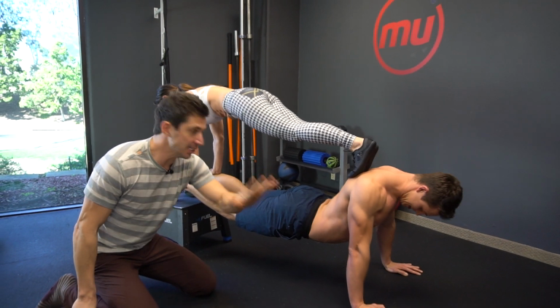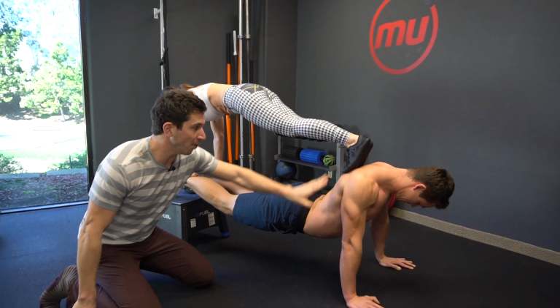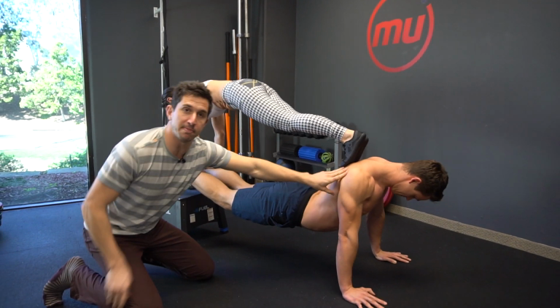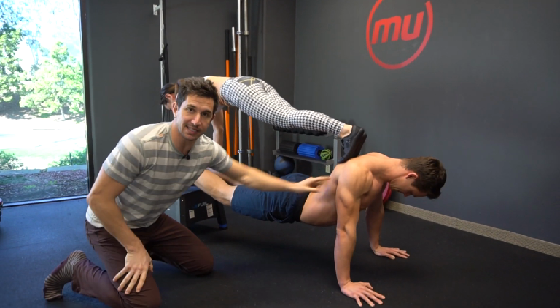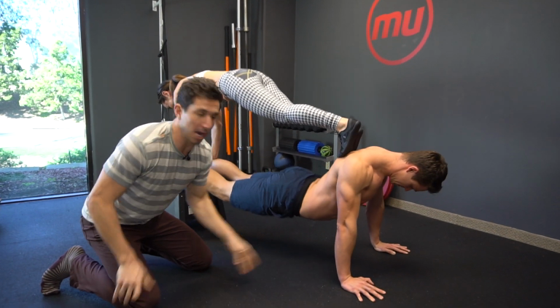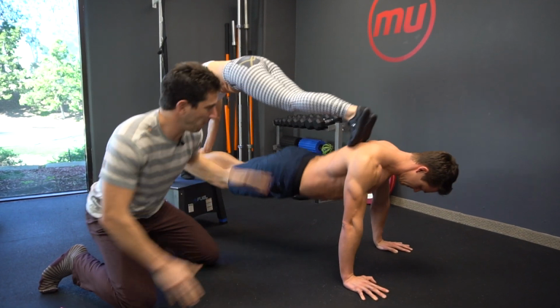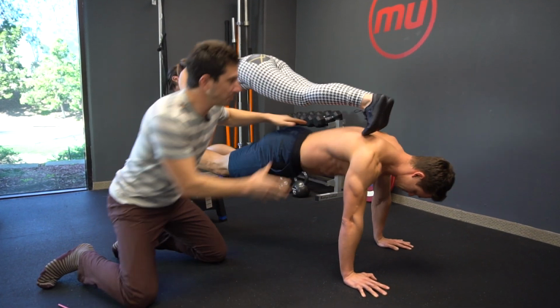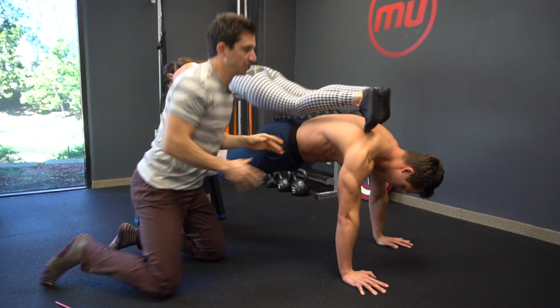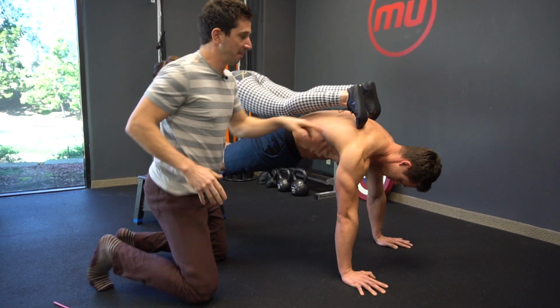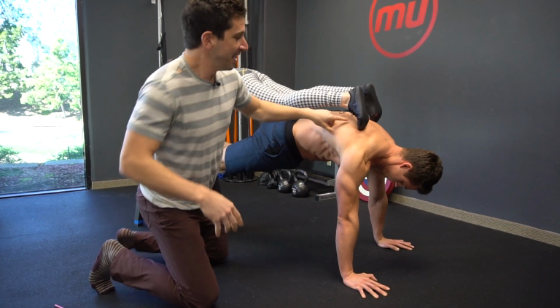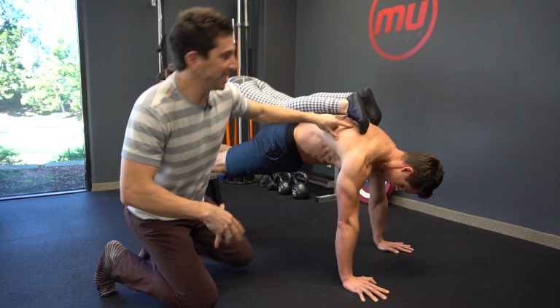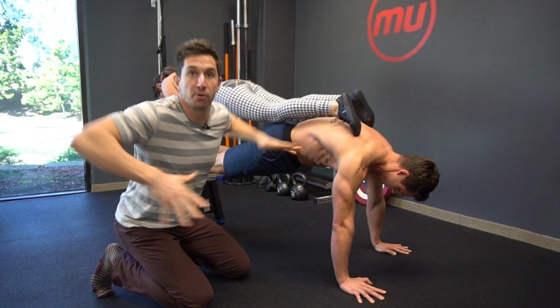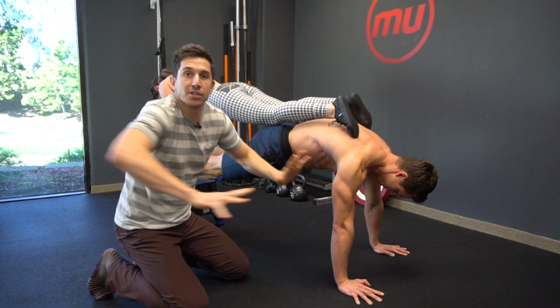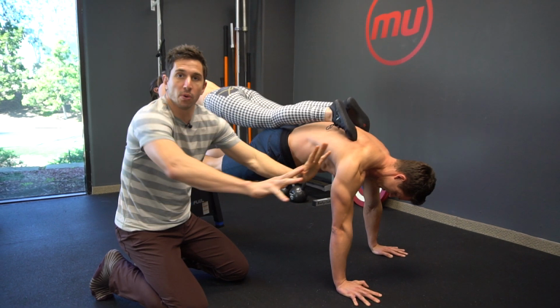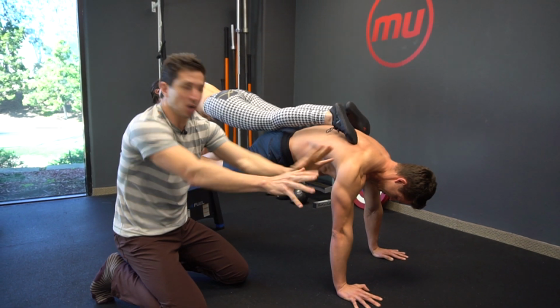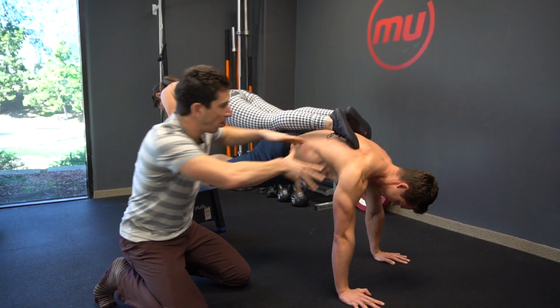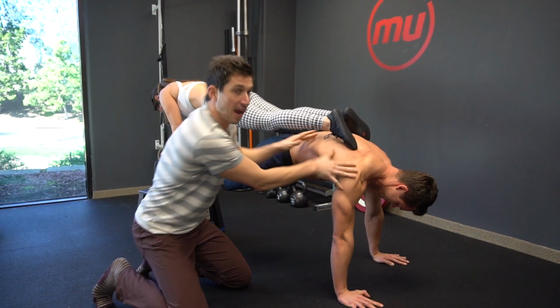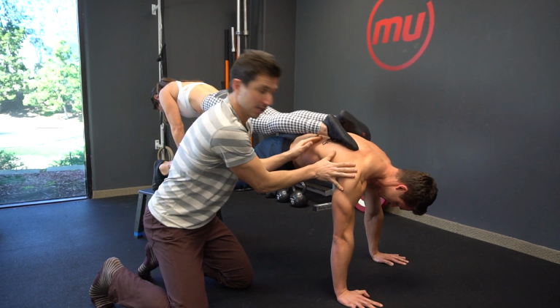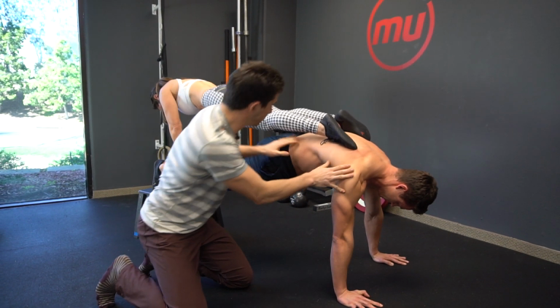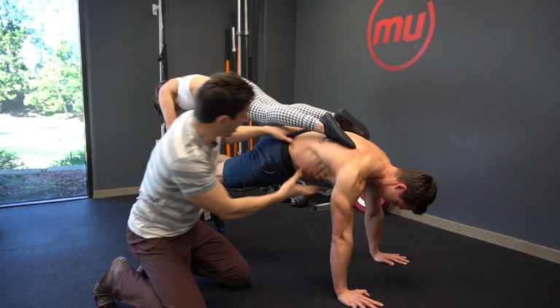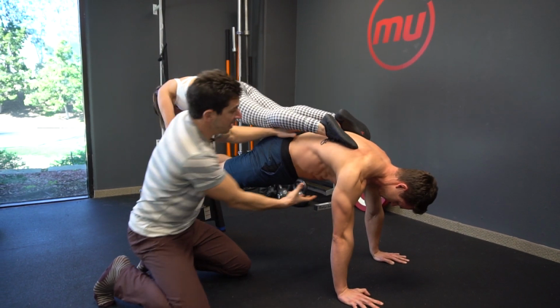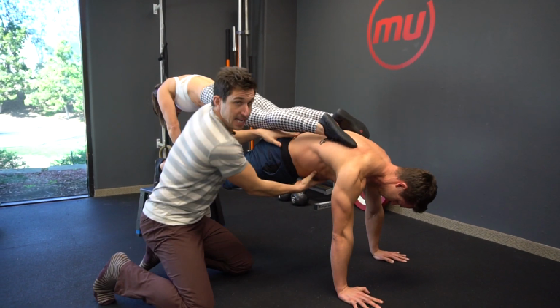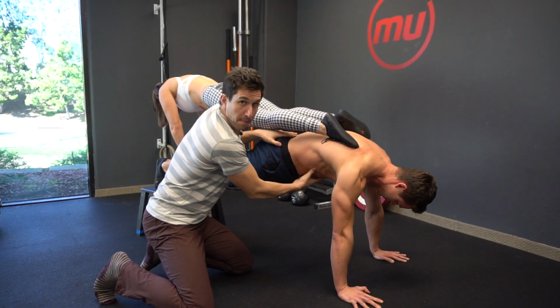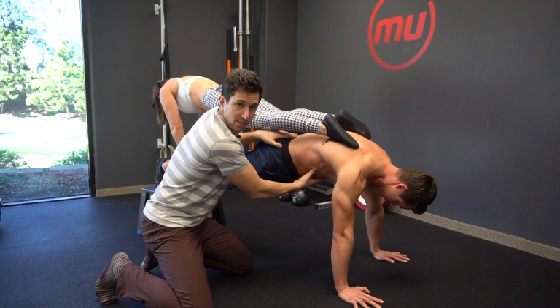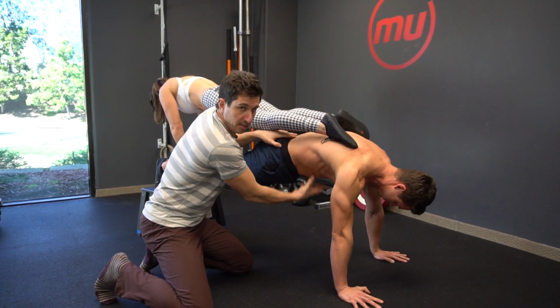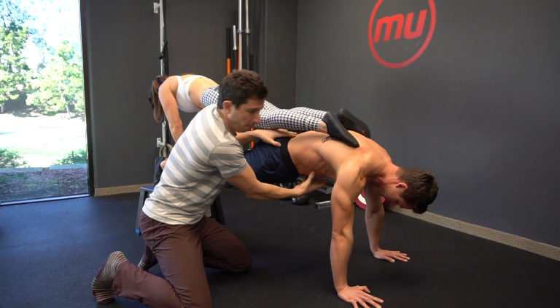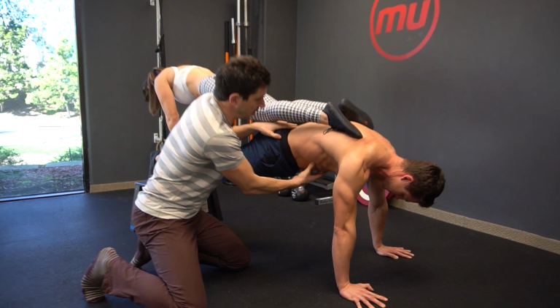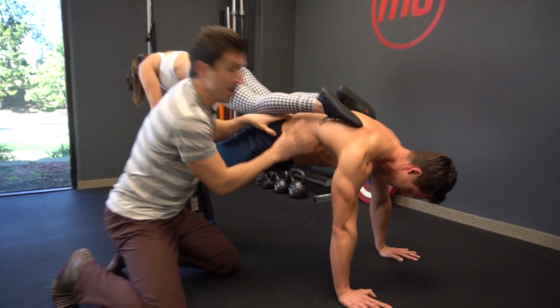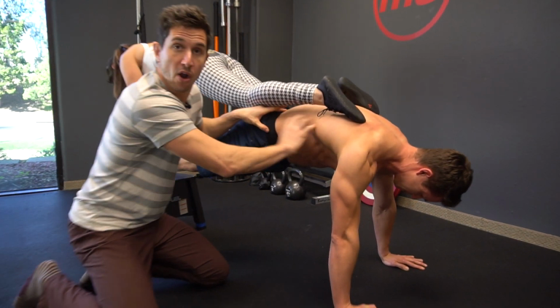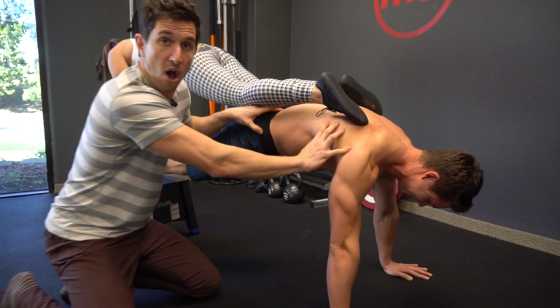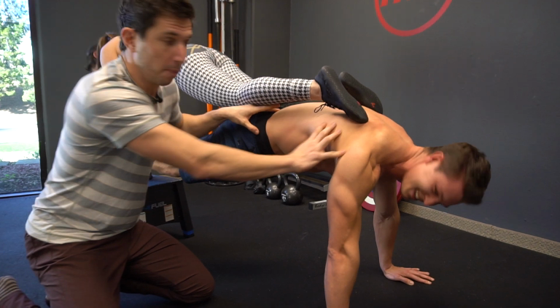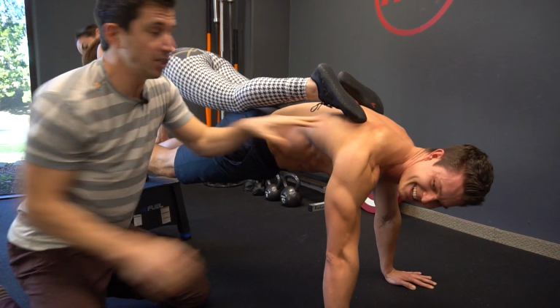This is more of a gymnastic style plank. Watch what he's doing. His shoulders are protracting around his body. He's in a posterior tilt position and a hollow position.